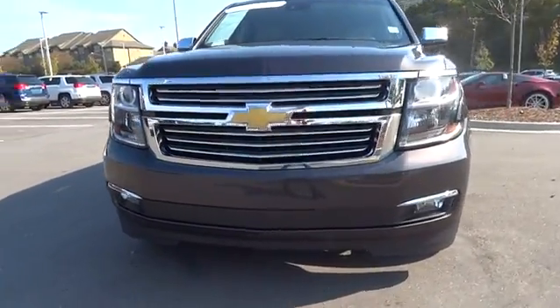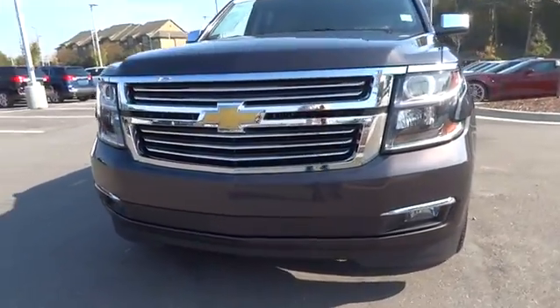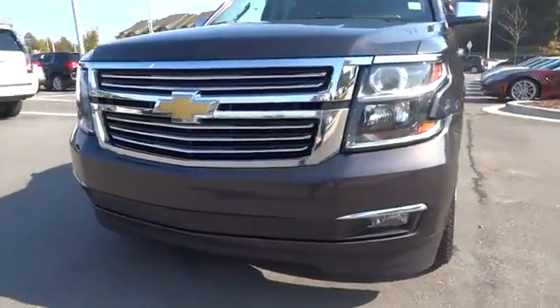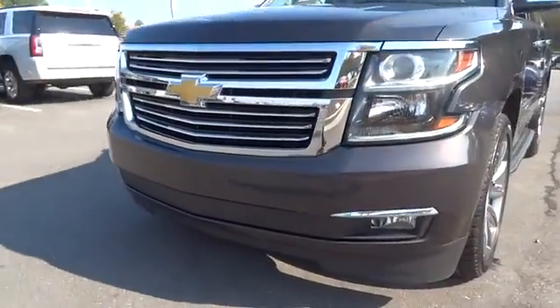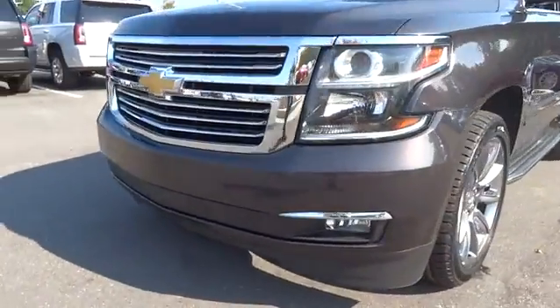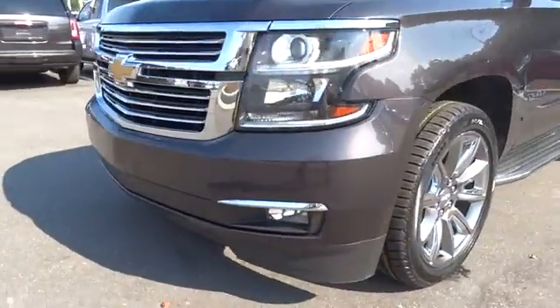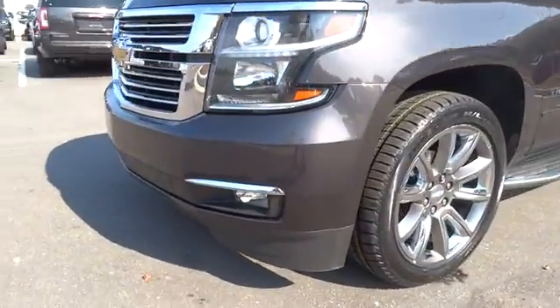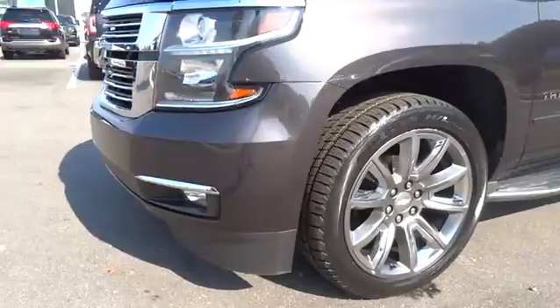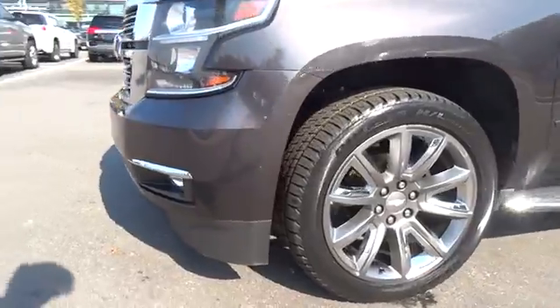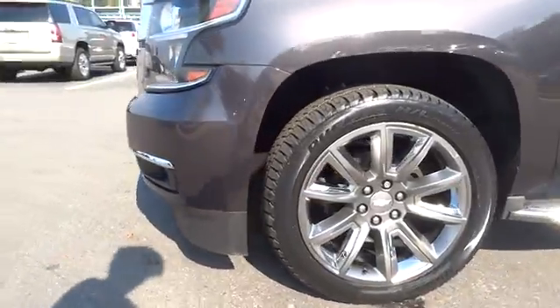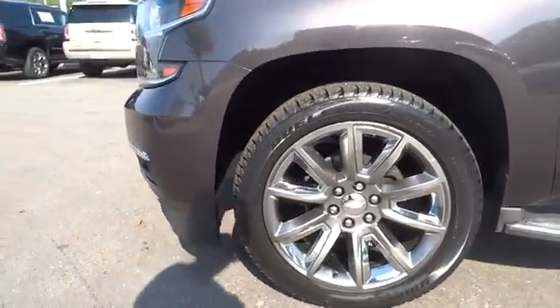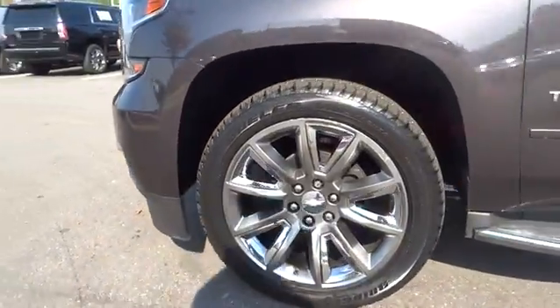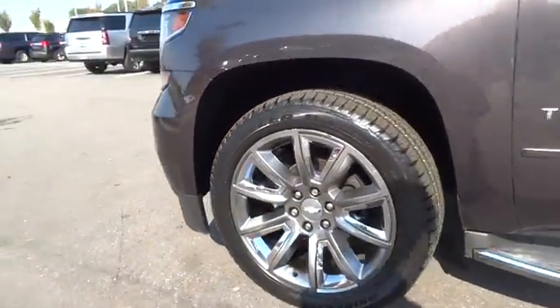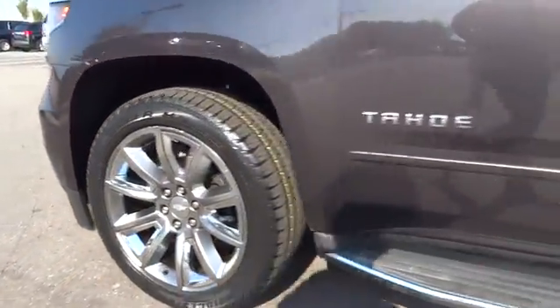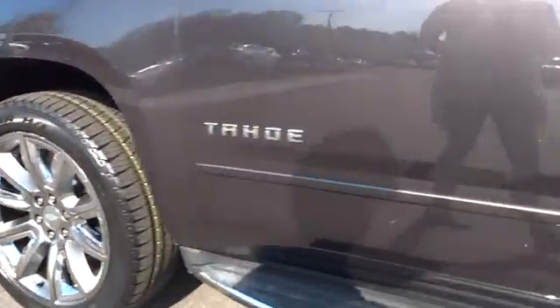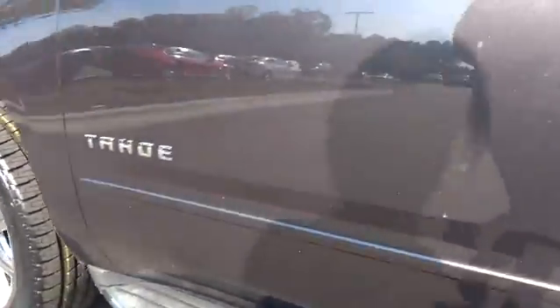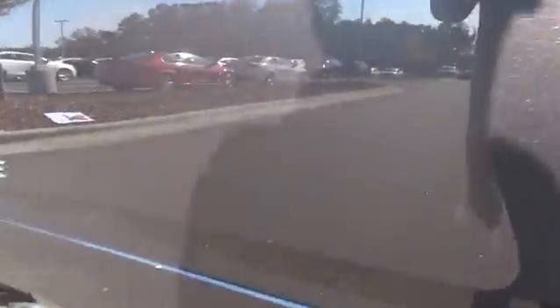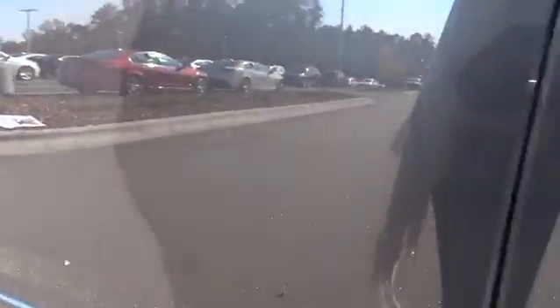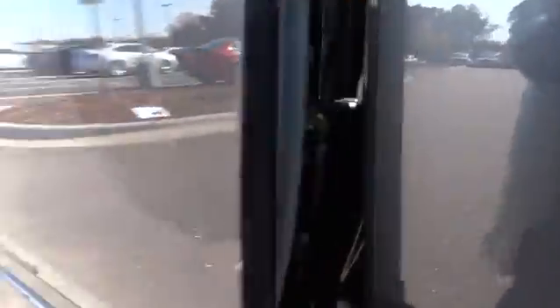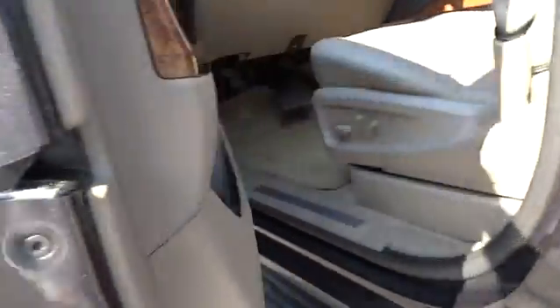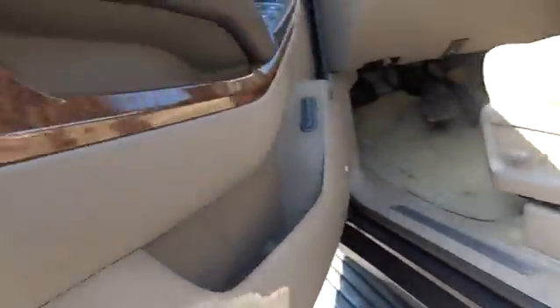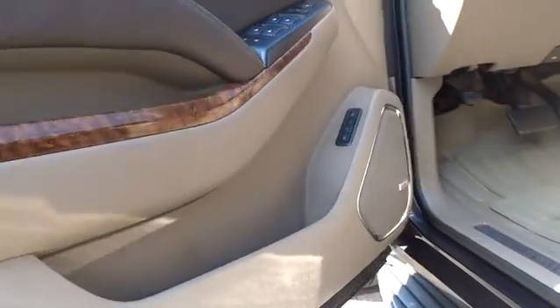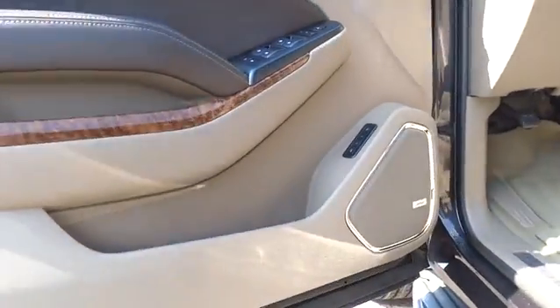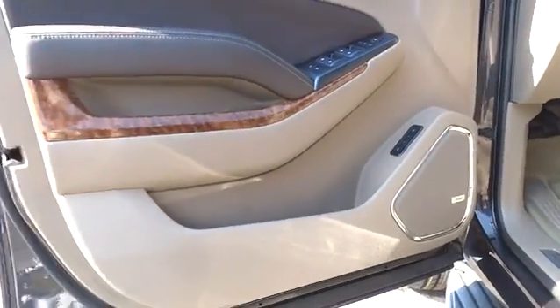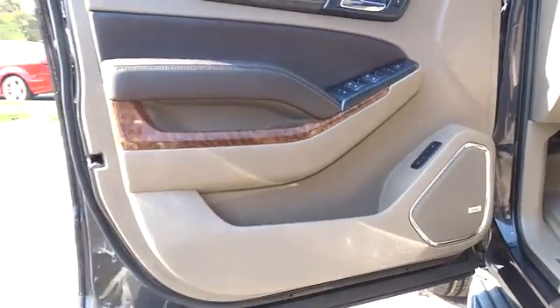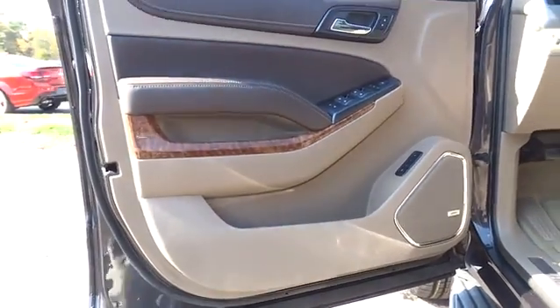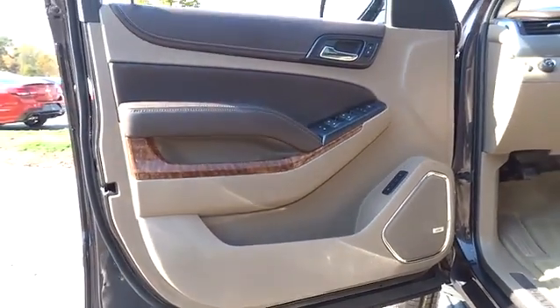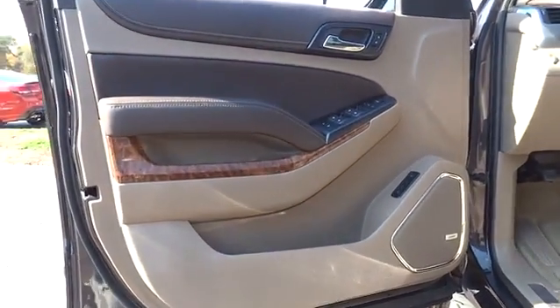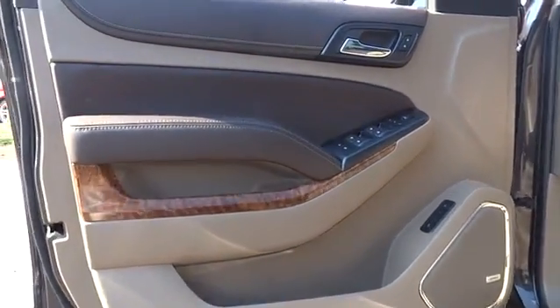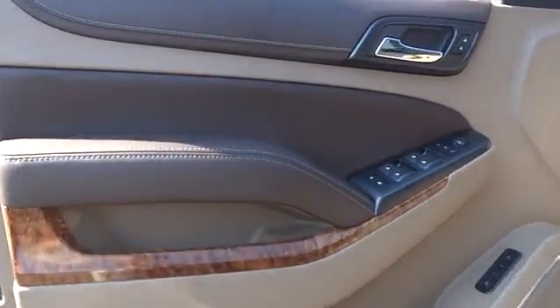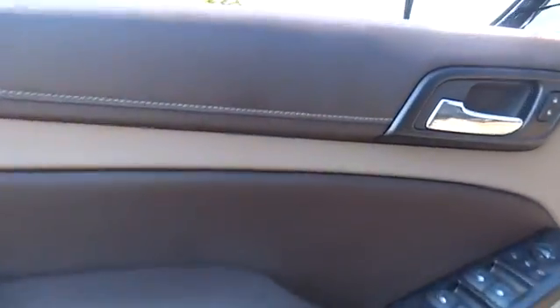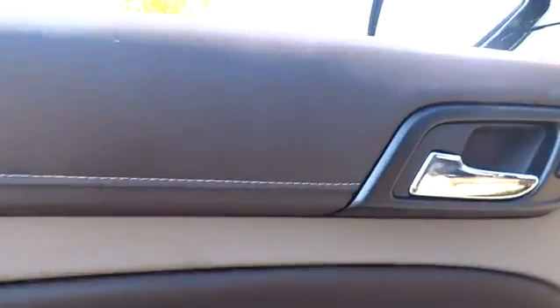Leather-wrapped steering wheel, driver lumbar, adjustable steering wheel, power steering, front floor mat, ABS four-wheel, cruise control, four-wheel disc brakes, active suspension system, rear defrost.